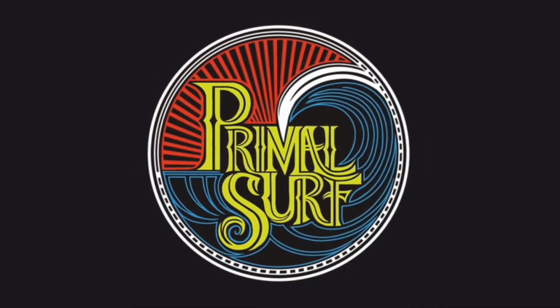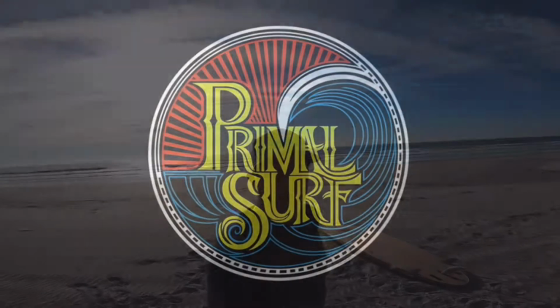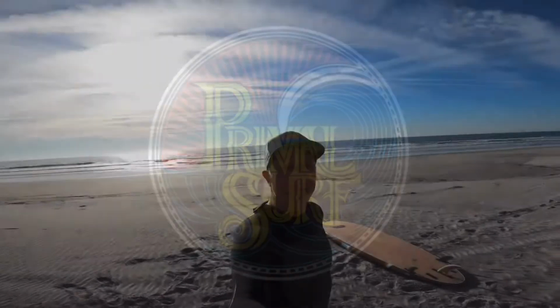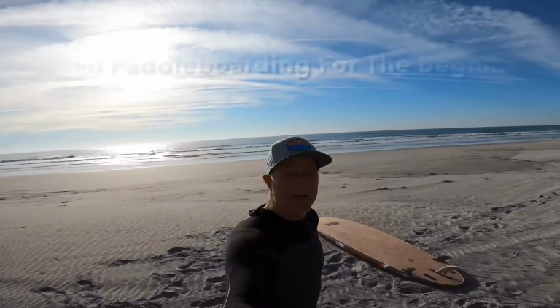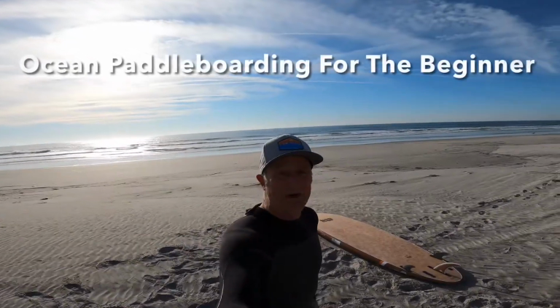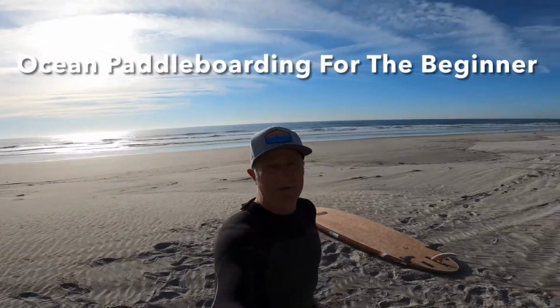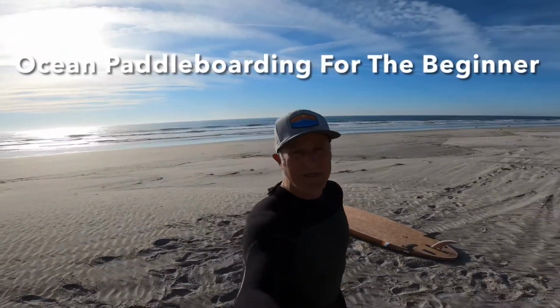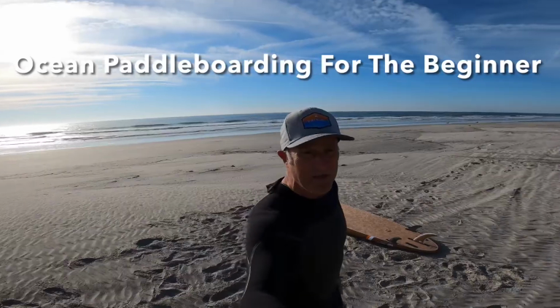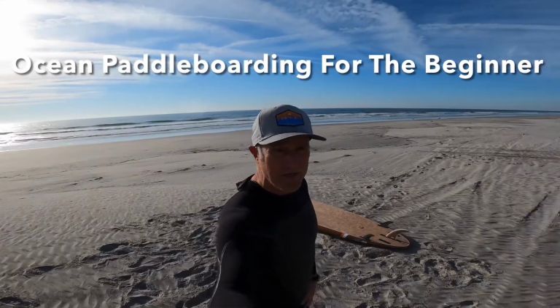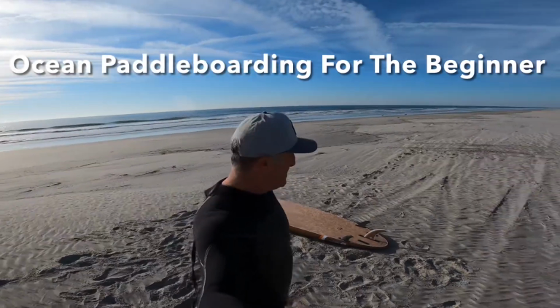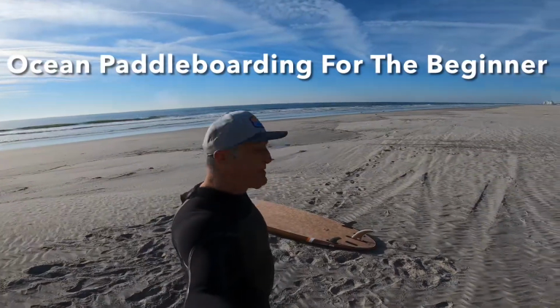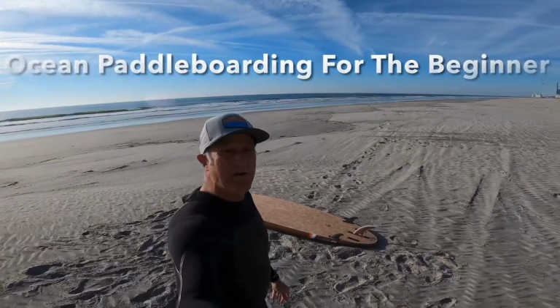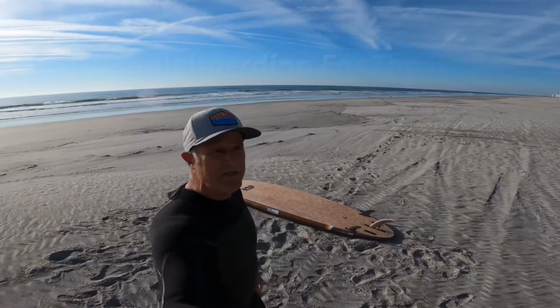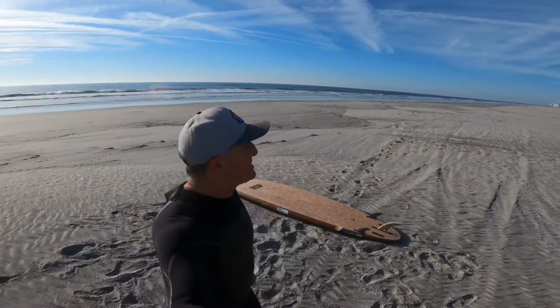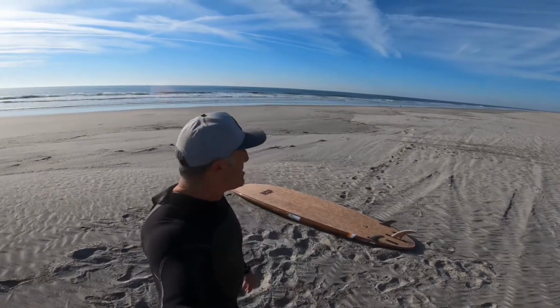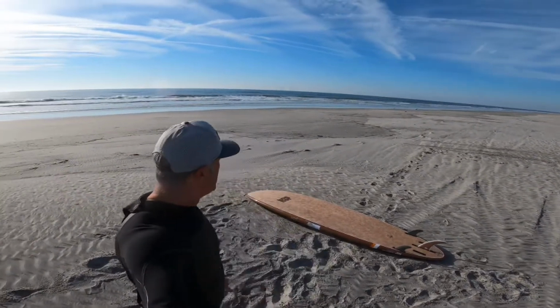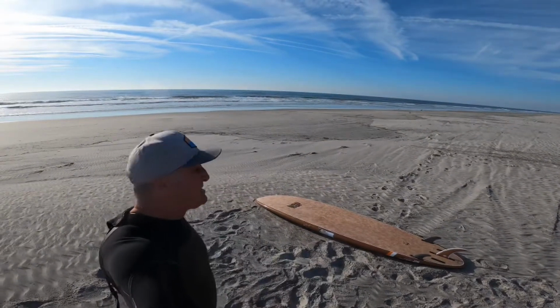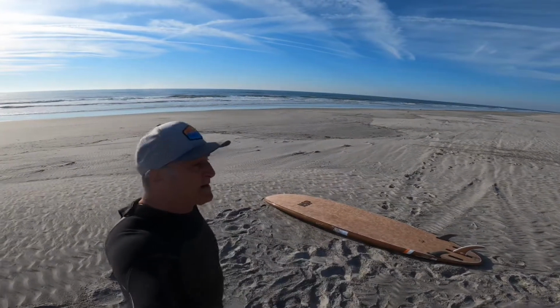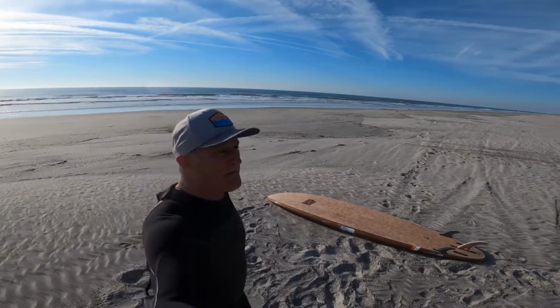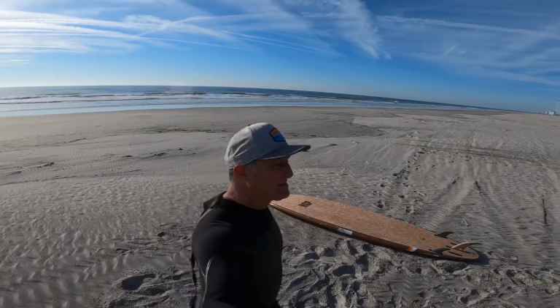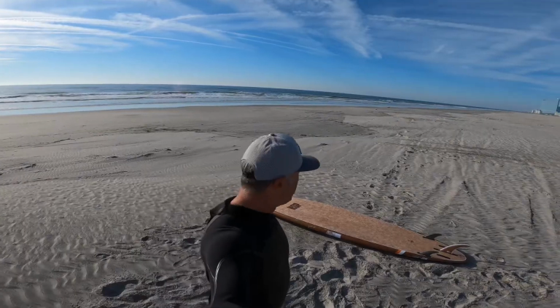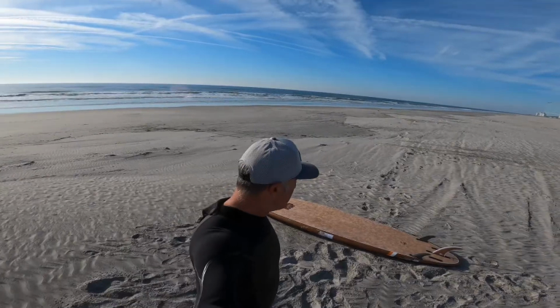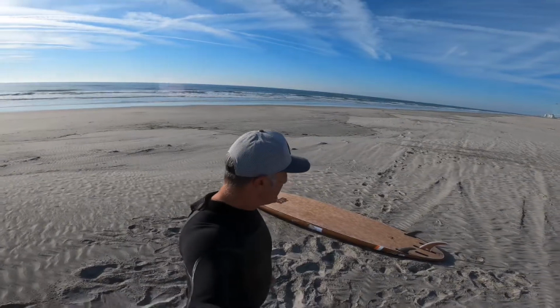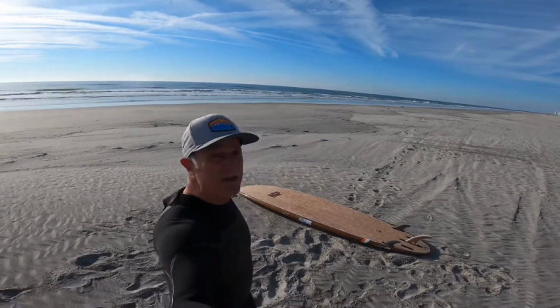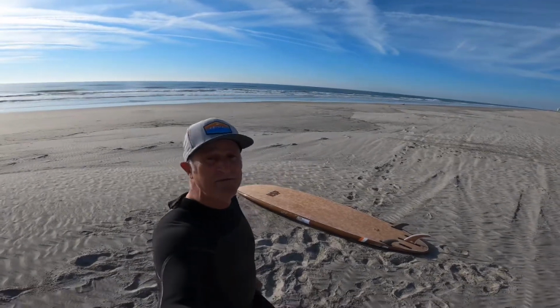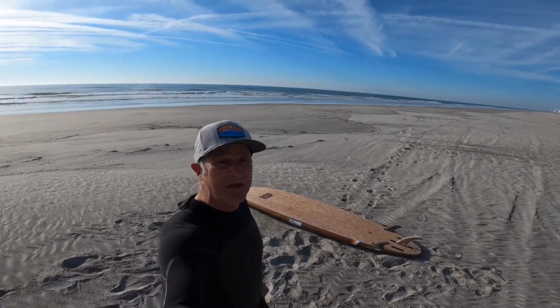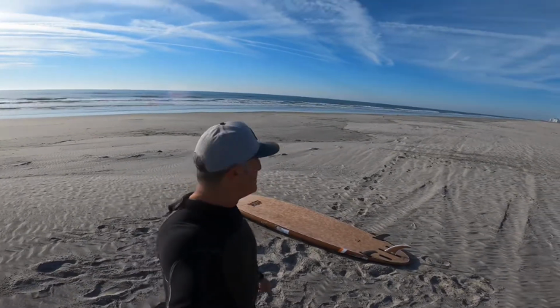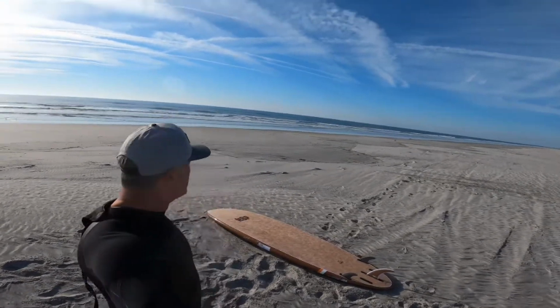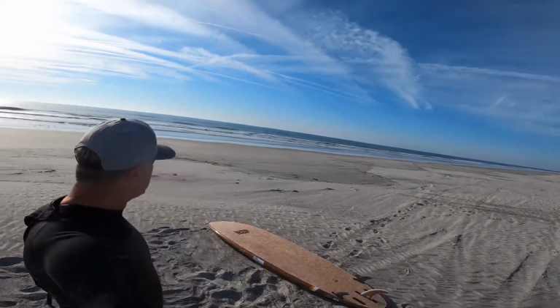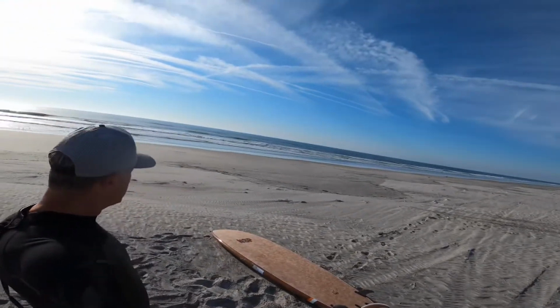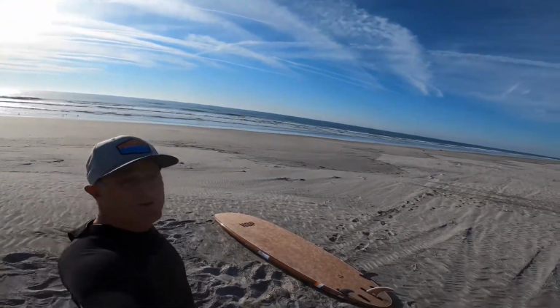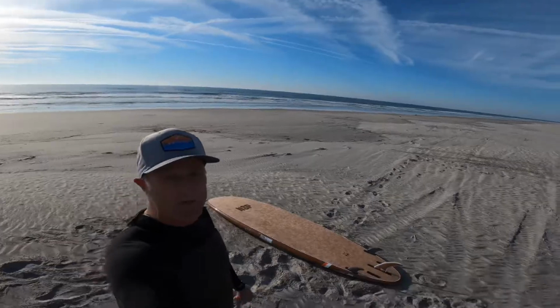Hey everyone, it's Mike here from Primal Surf in Brigantine, New Jersey. We are on the beach, it's March. Weather temp is about low 50 degrees. Ocean temperature is 44 today.